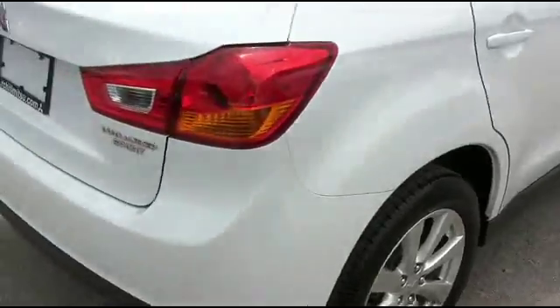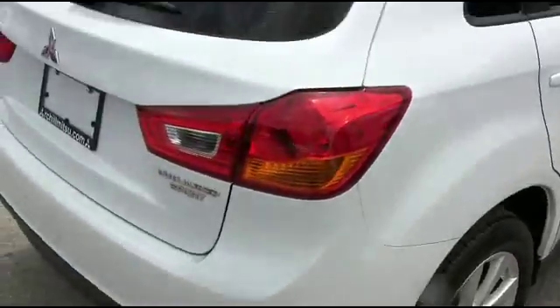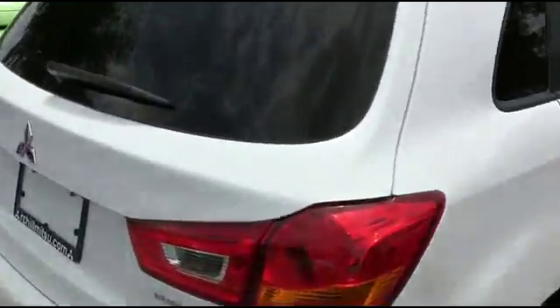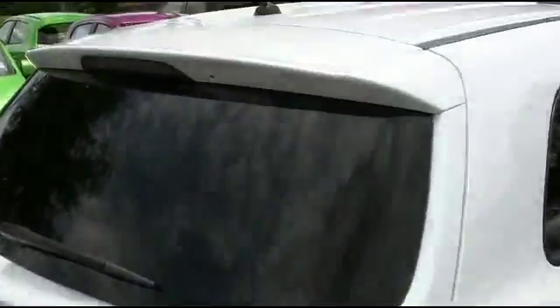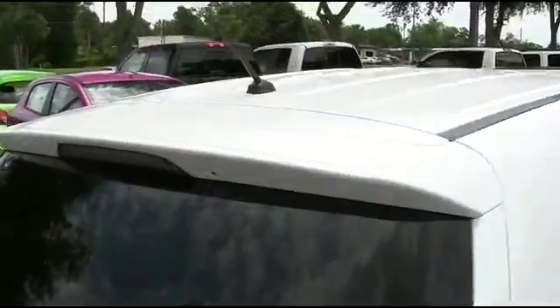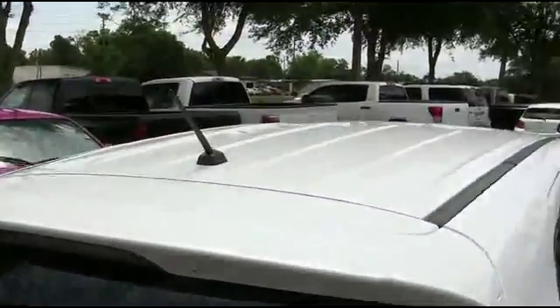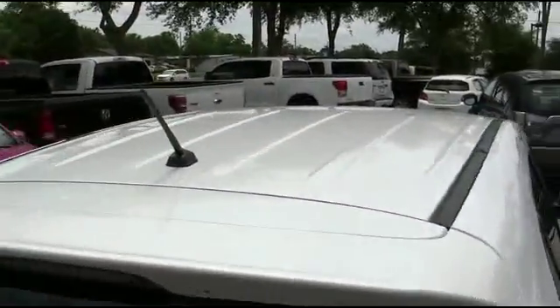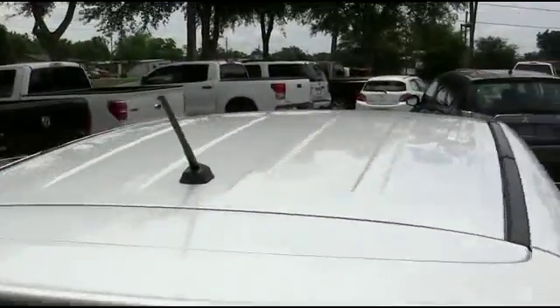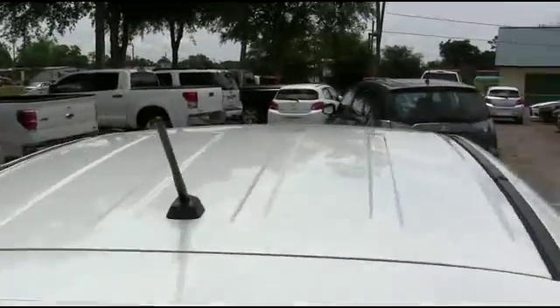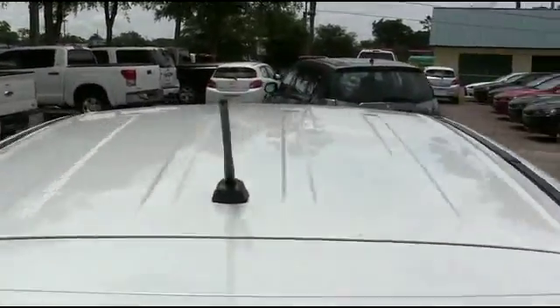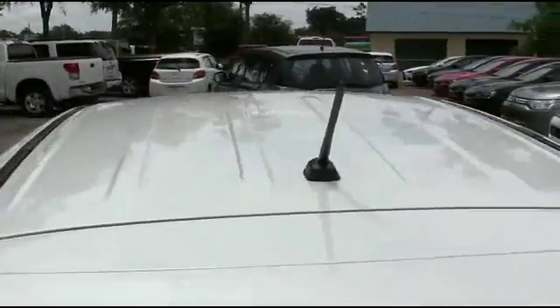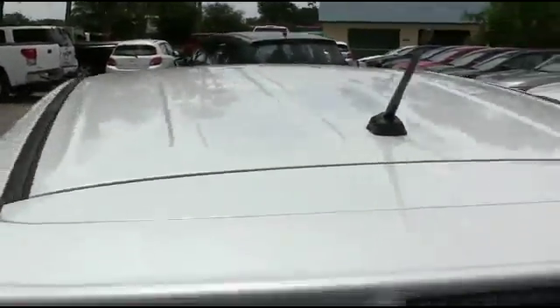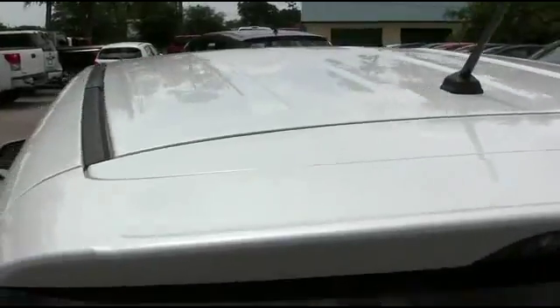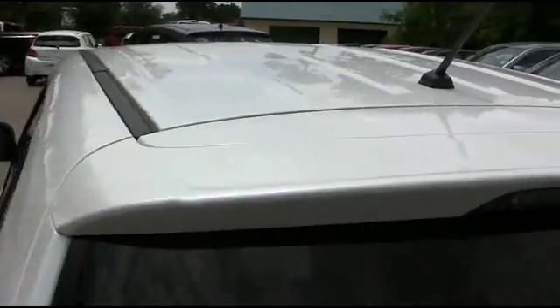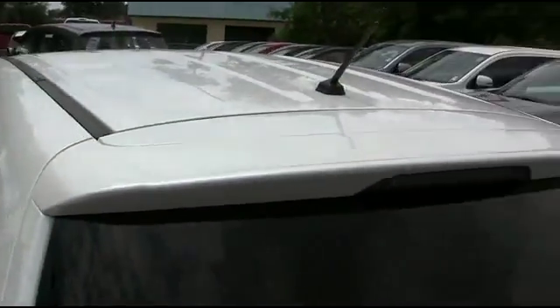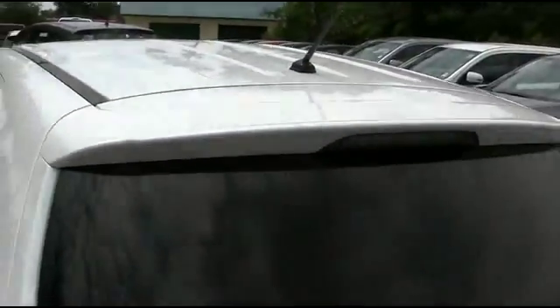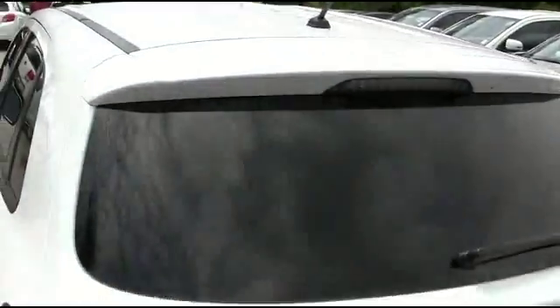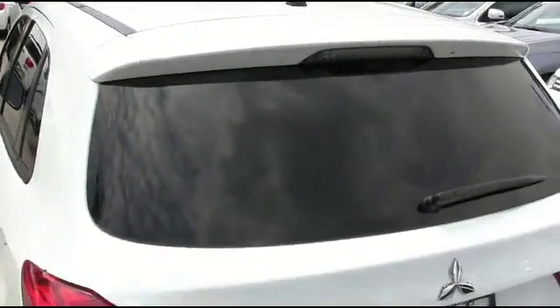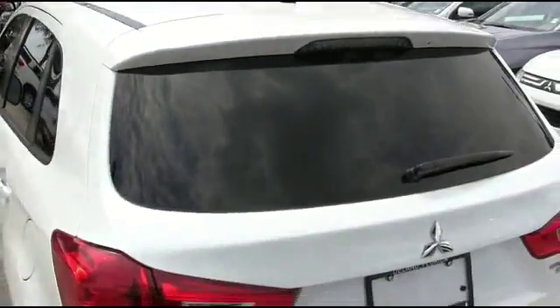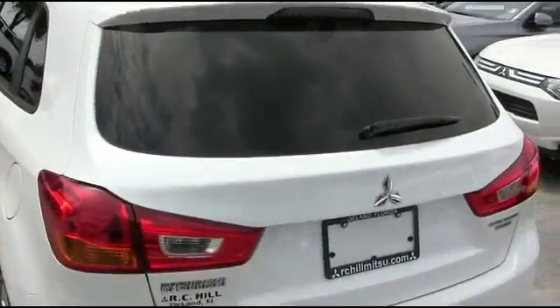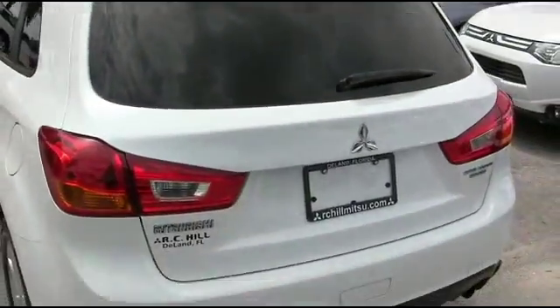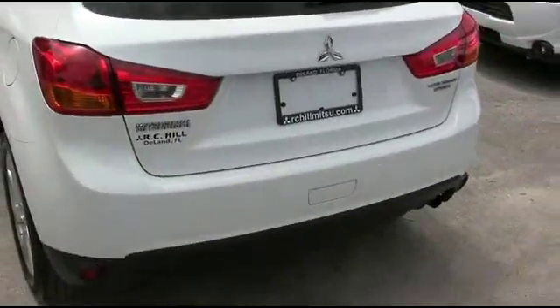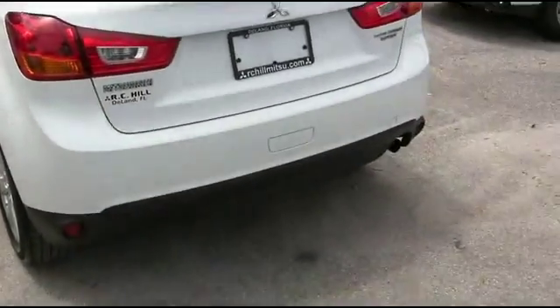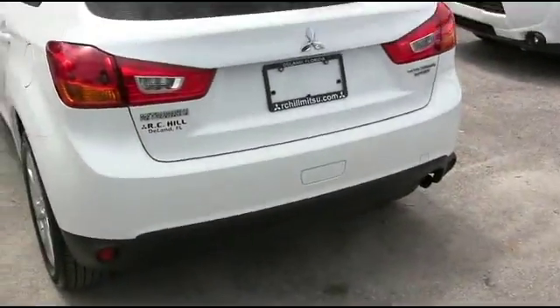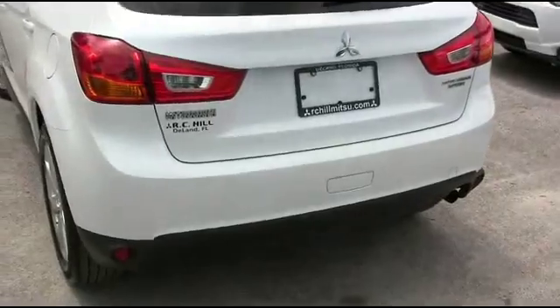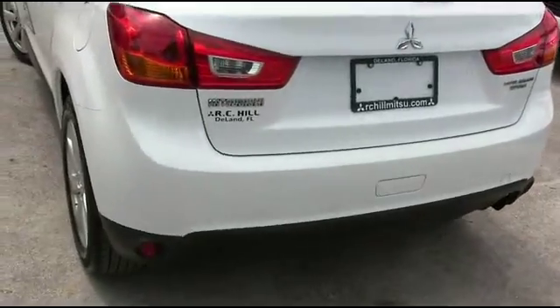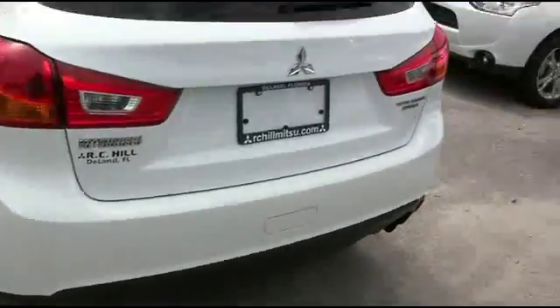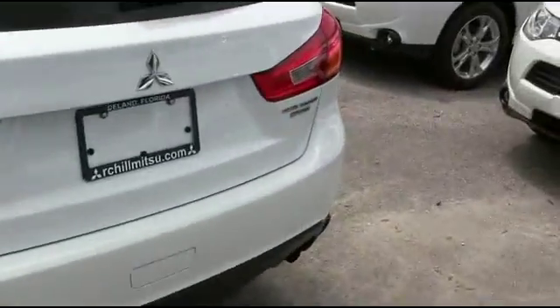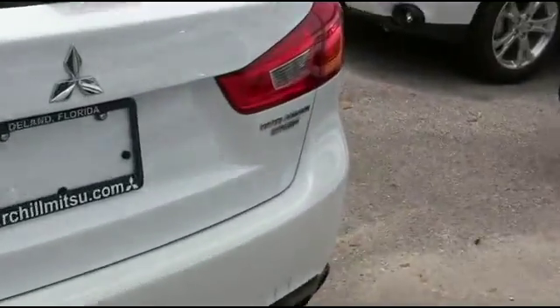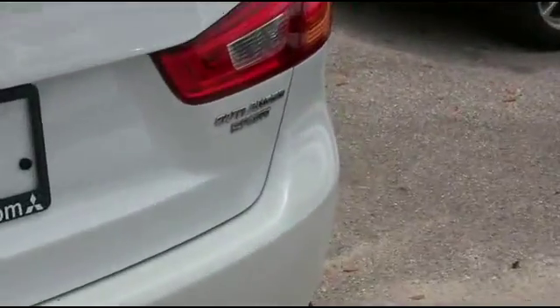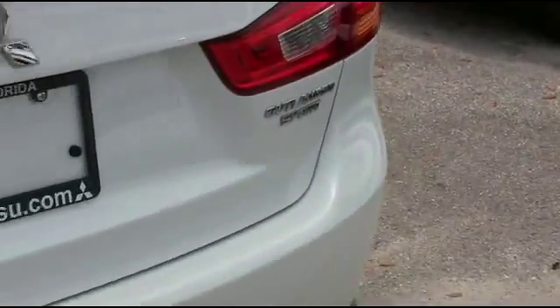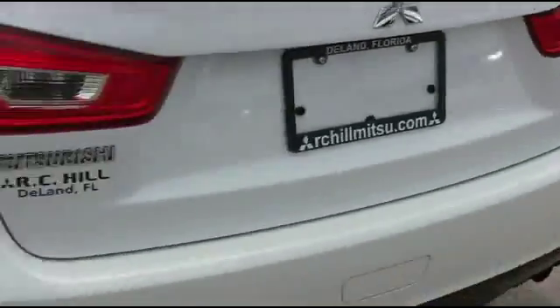CD, MP3, 4-speaker system, keyless entry, cruise, tilt, traction control, power windows, mirrors, door locks. 24 in the city, 30 on the highway miles per gallon. Absolutely phenomenal for a compact SUV.